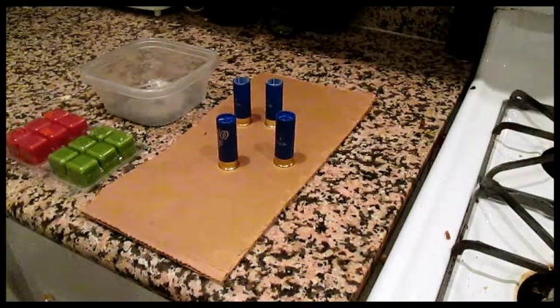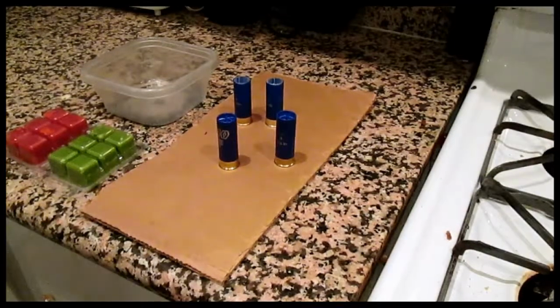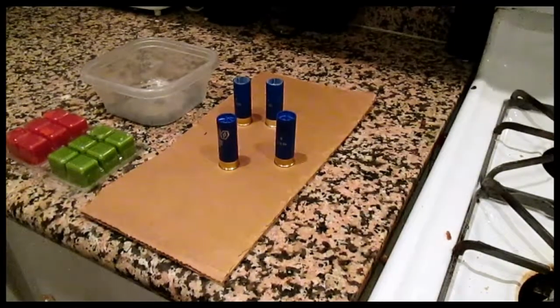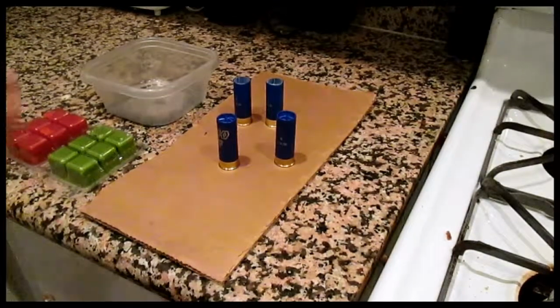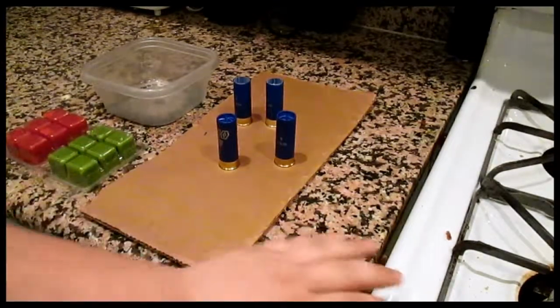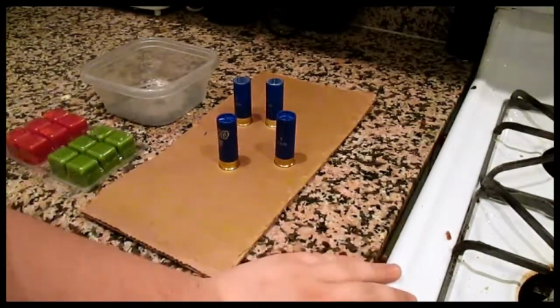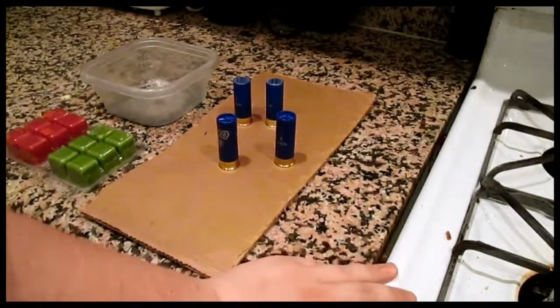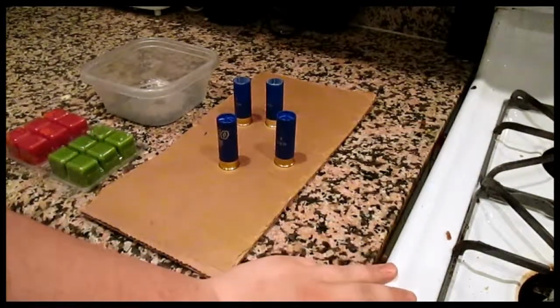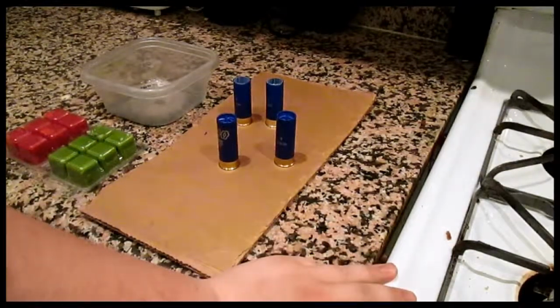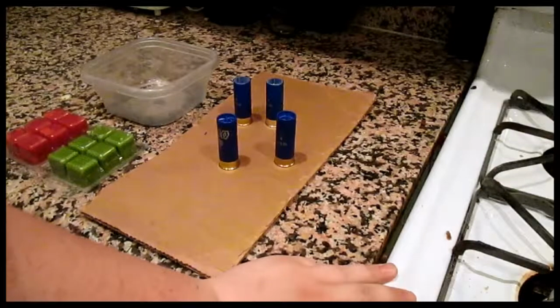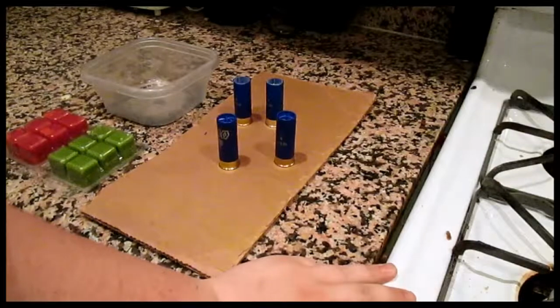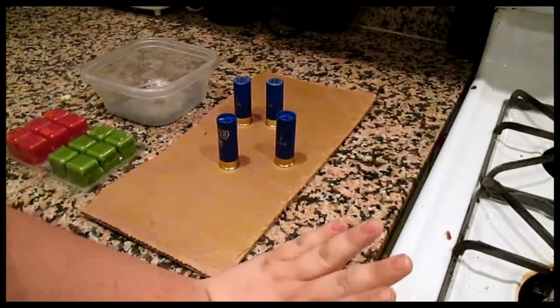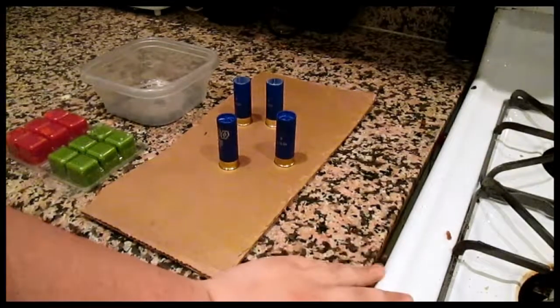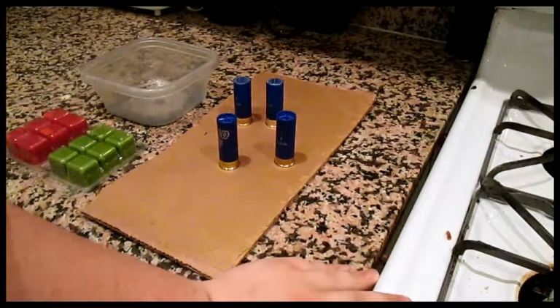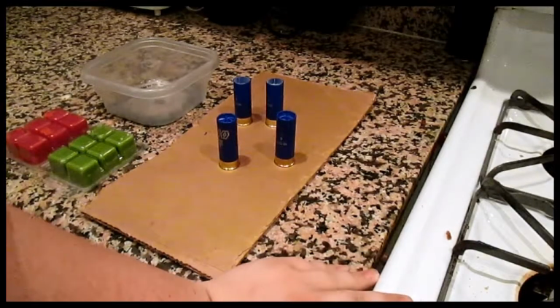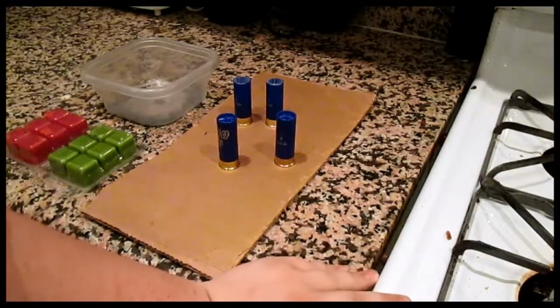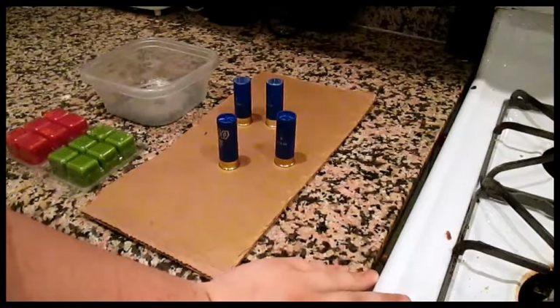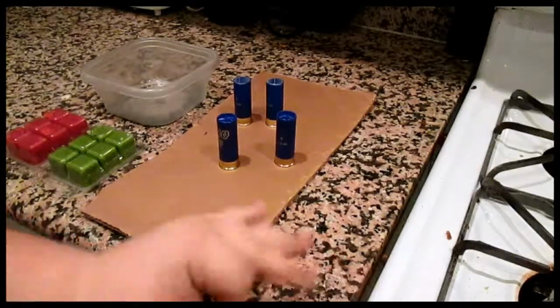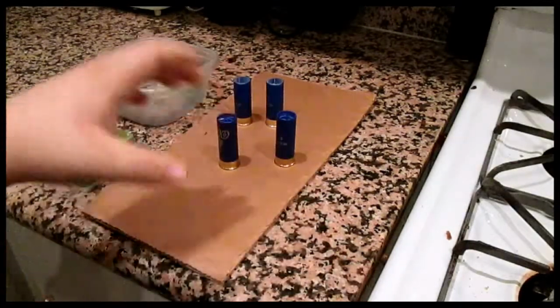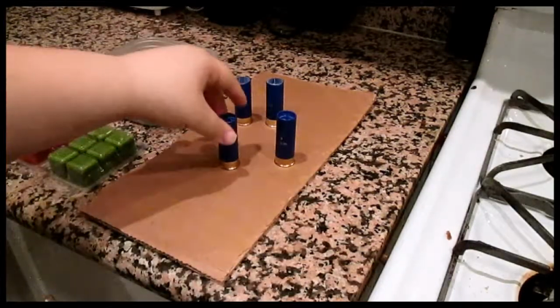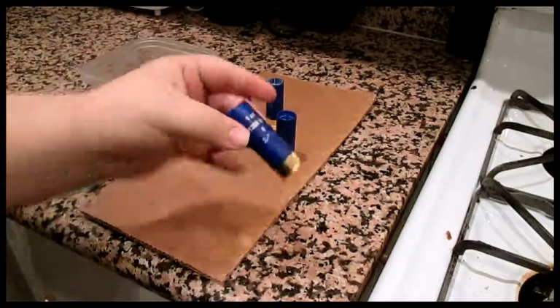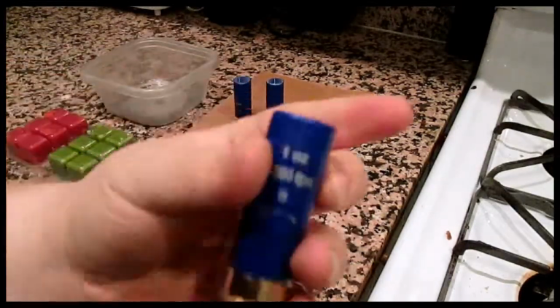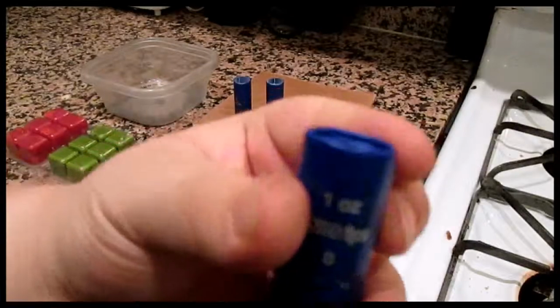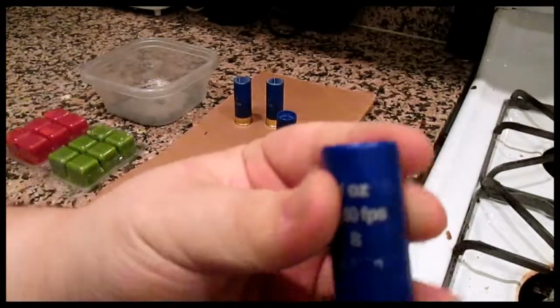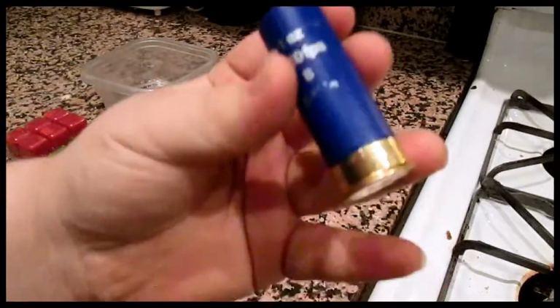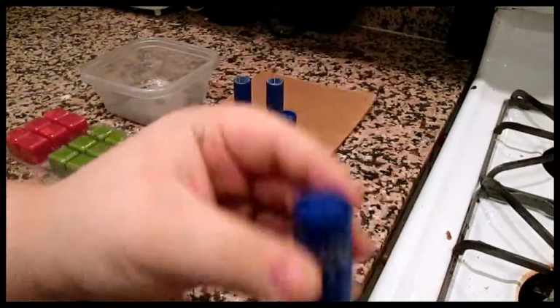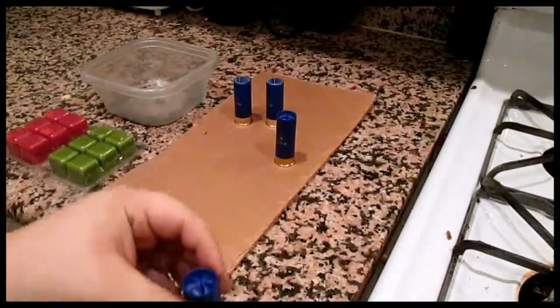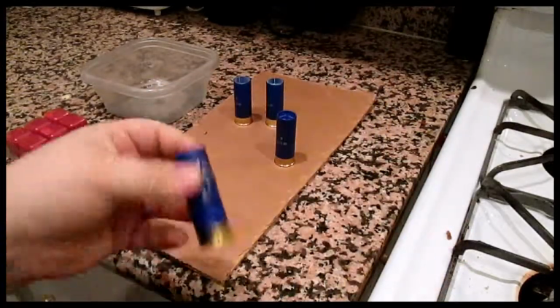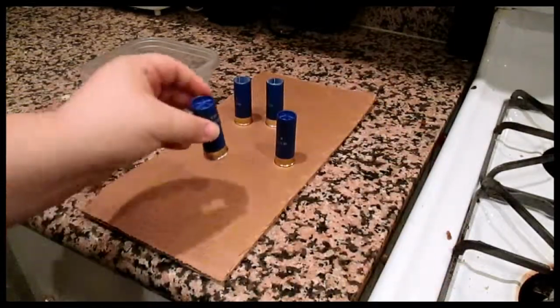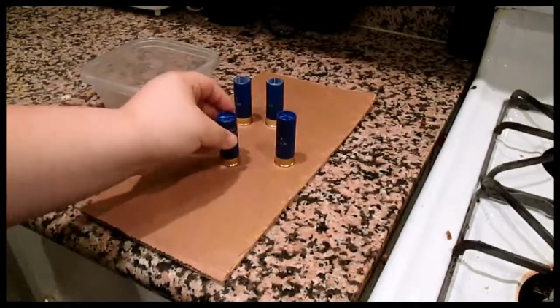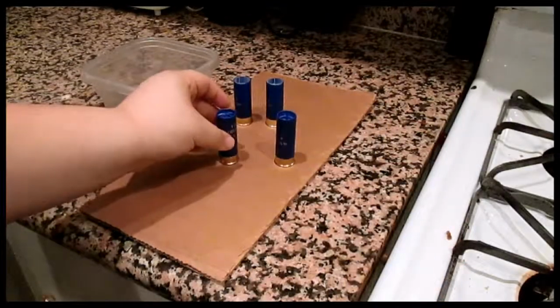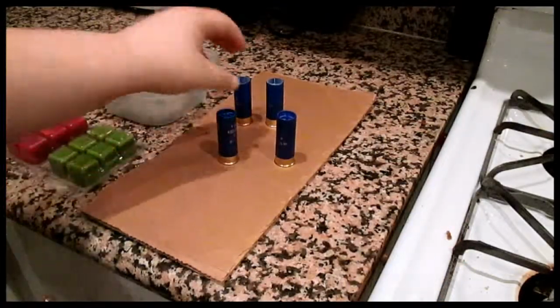Hey guys, first thing first — you're going to hear a little bit of background noise, sorry about that. There's going to be people walking around and TVs on, so sorry about that. Today I'm going to be showing you guys how to make some wax slugs.